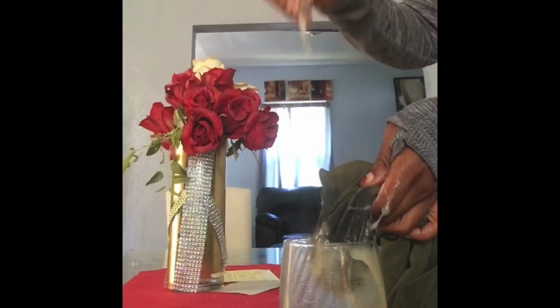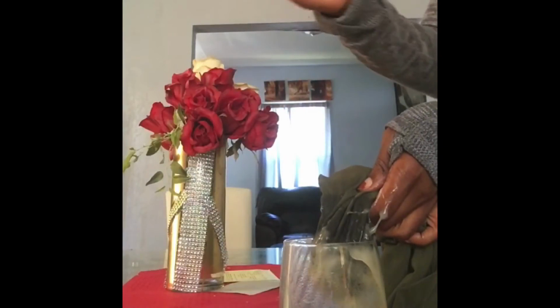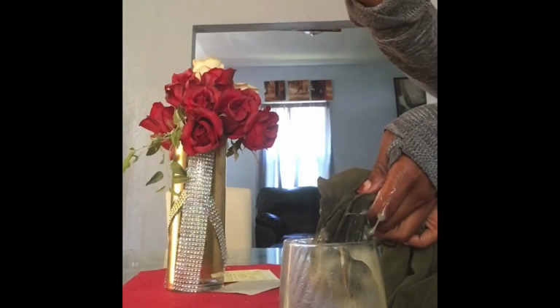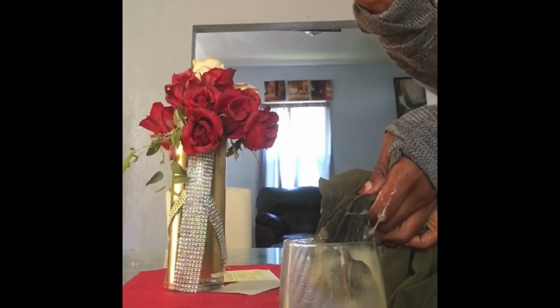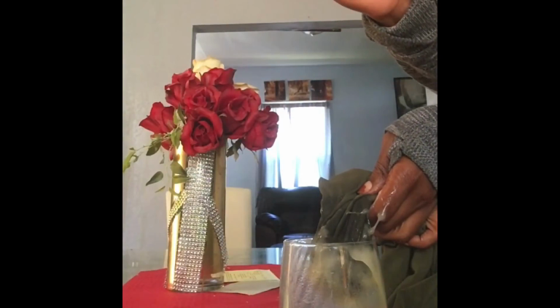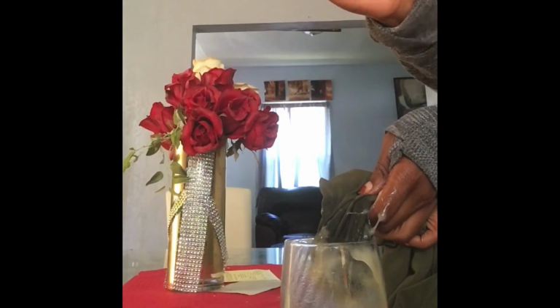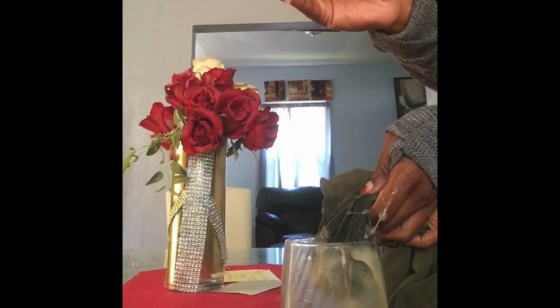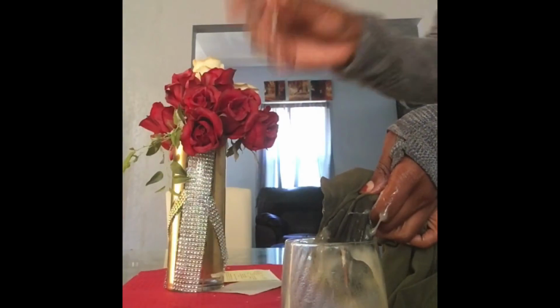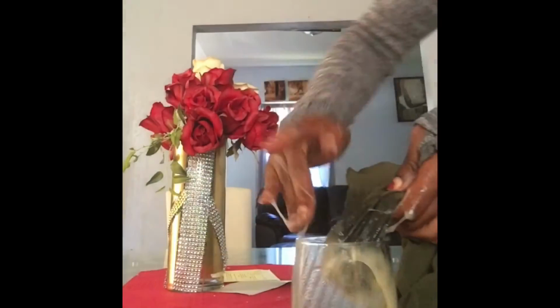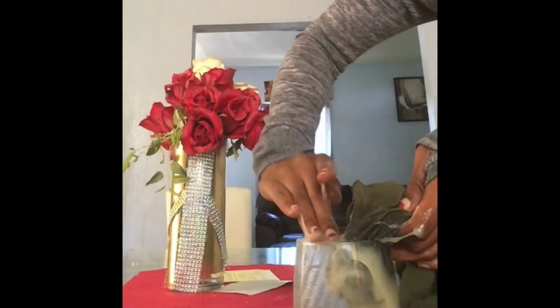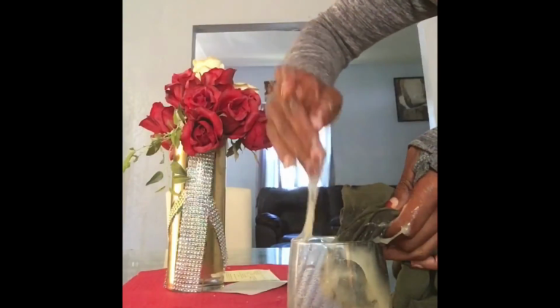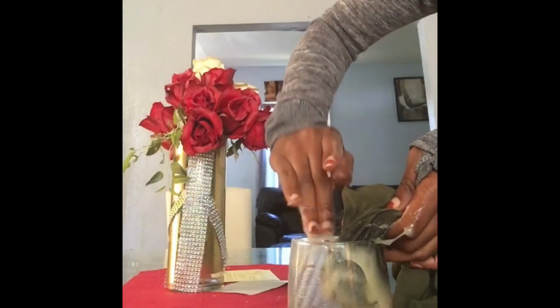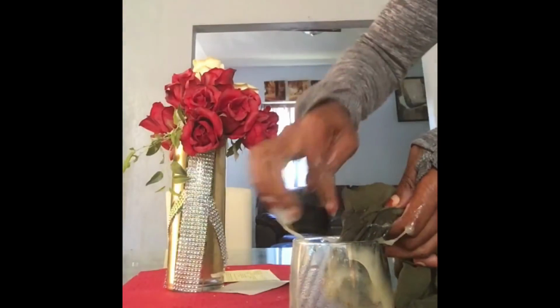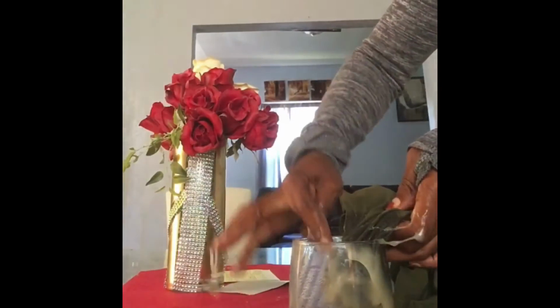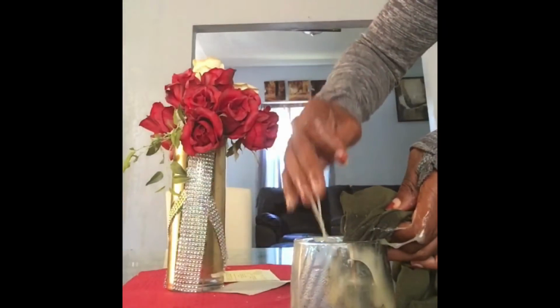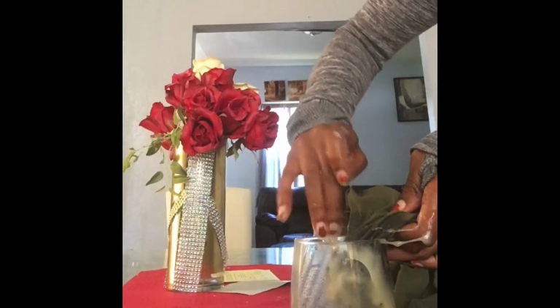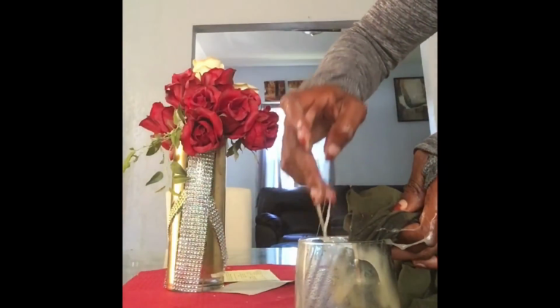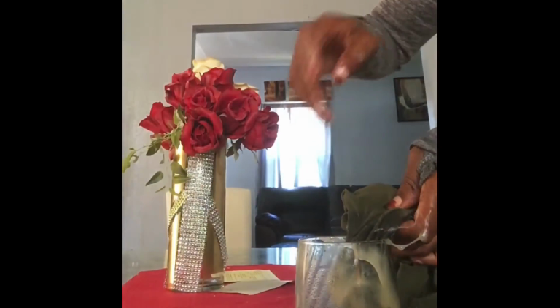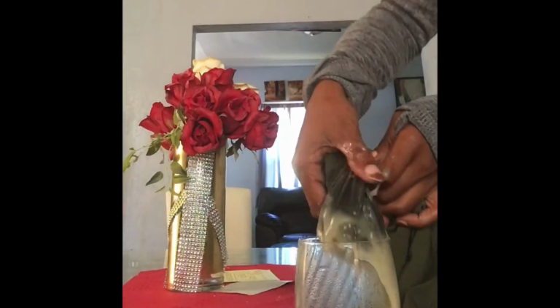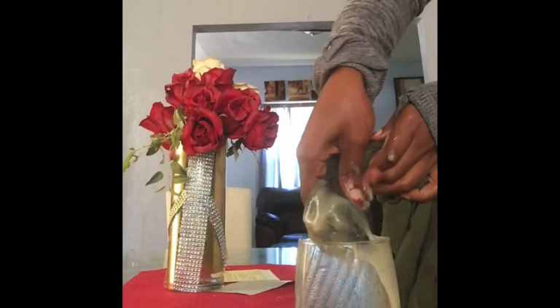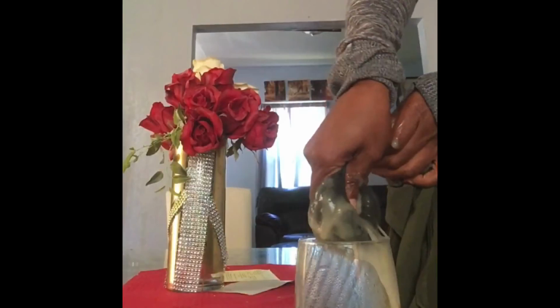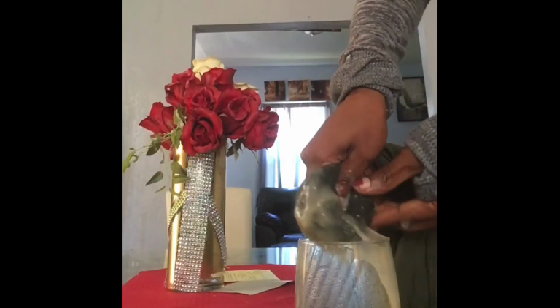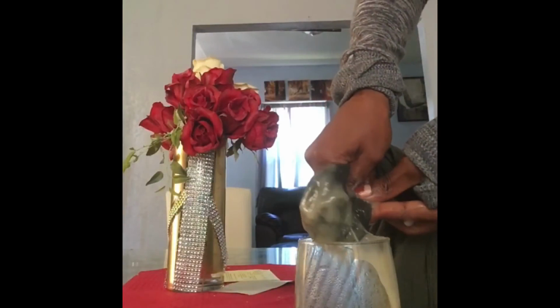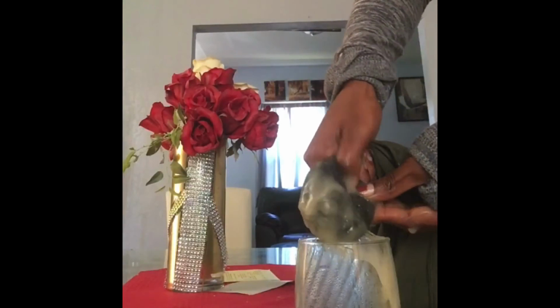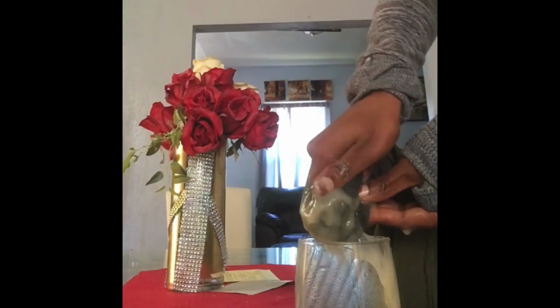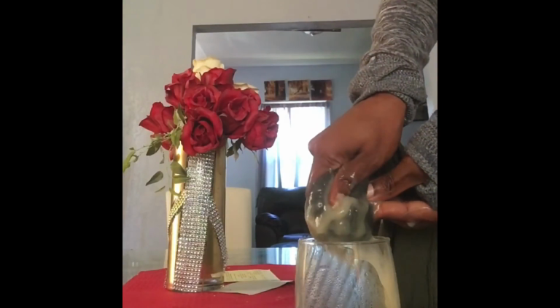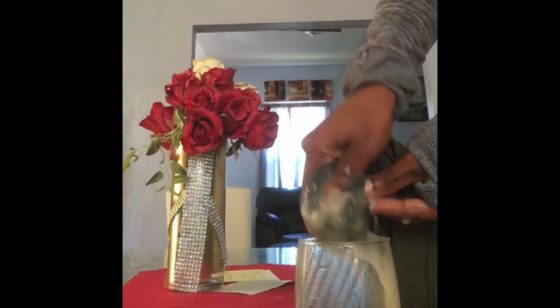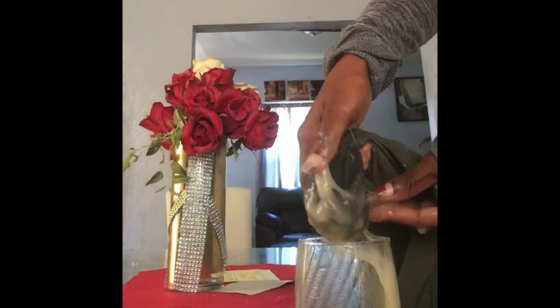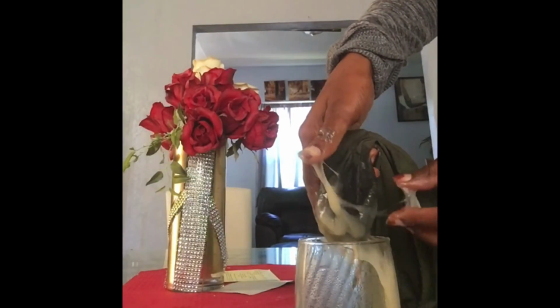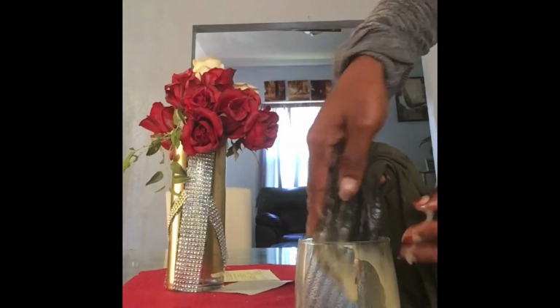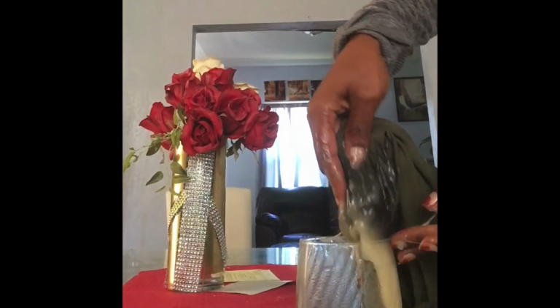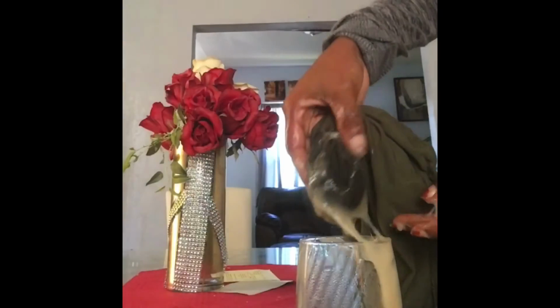This is all-natural gel that we made ourselves — no chemicals, no parabens, nothing — and we know exactly what's going into the product that's going into our hair. This is why I love this journey so much. I really hope you're joining on this natural hair journey. Thank you for watching and I will catch you on the flip side!